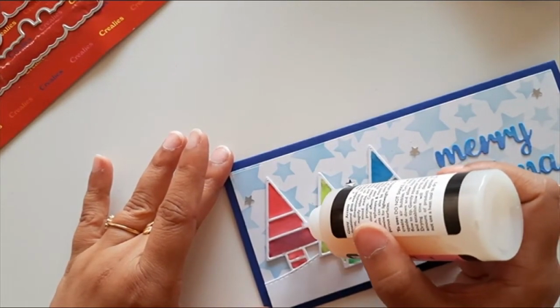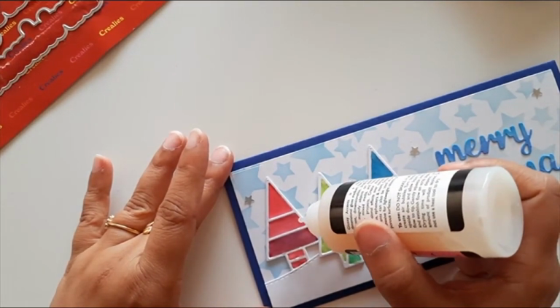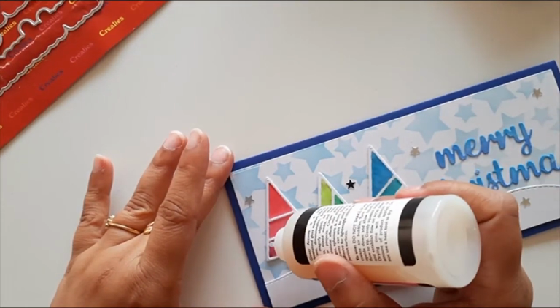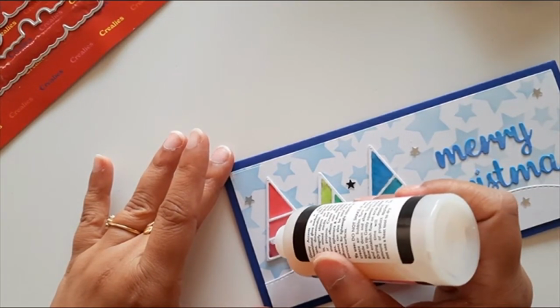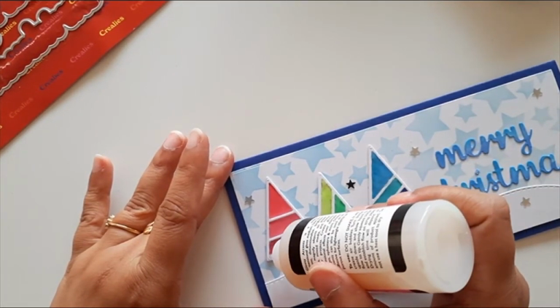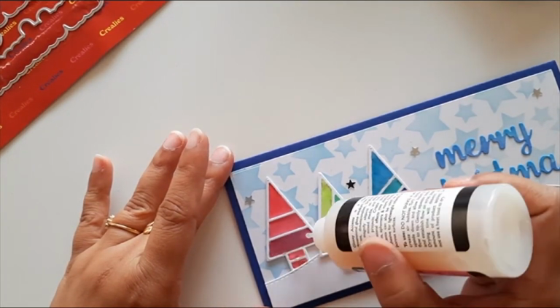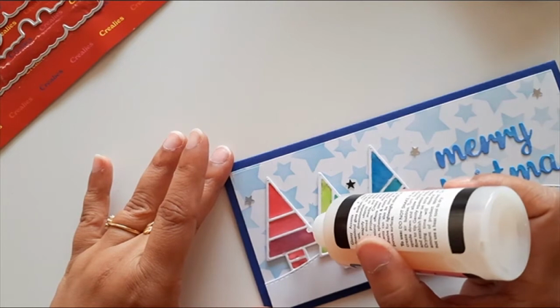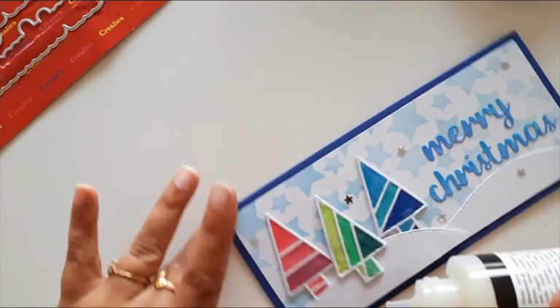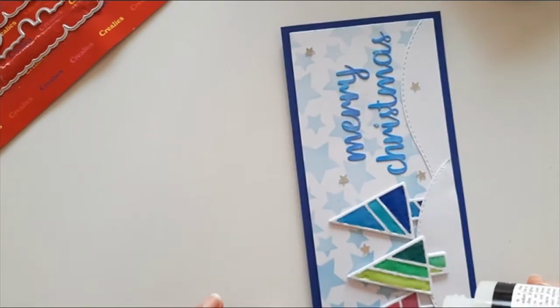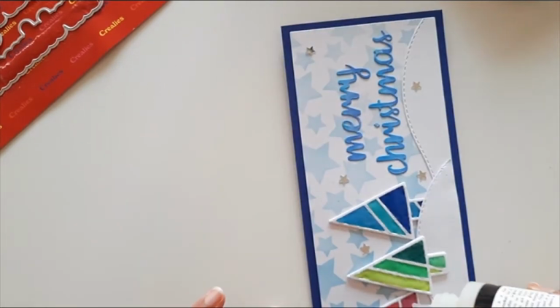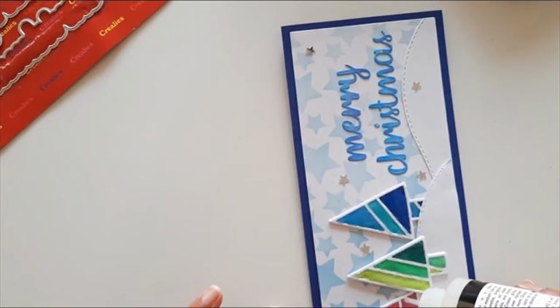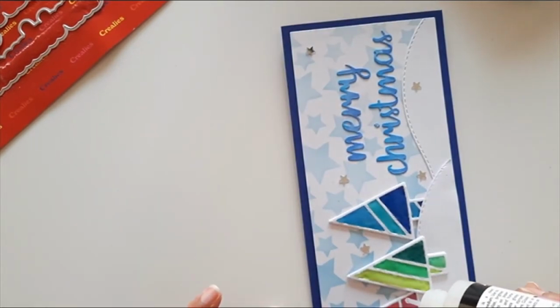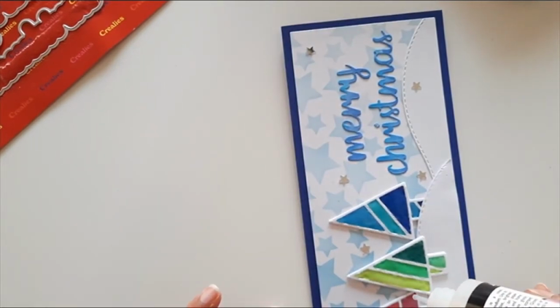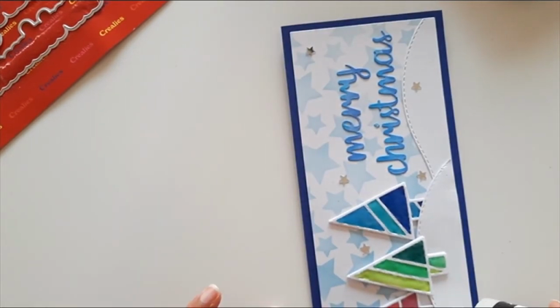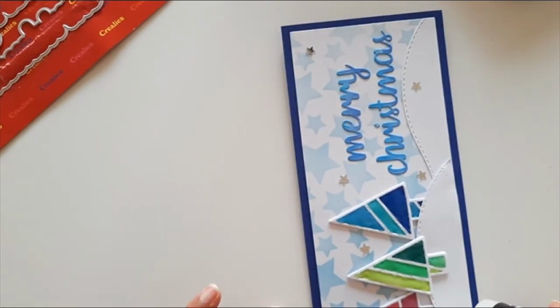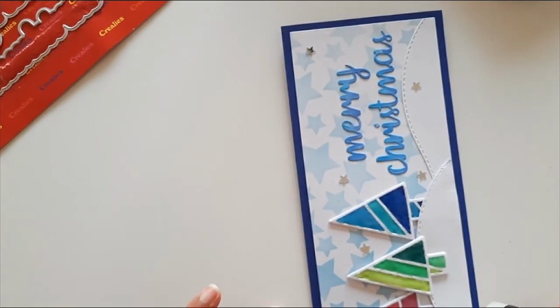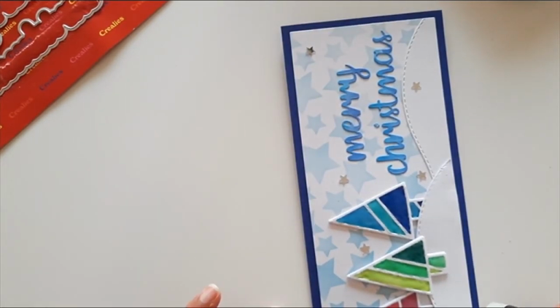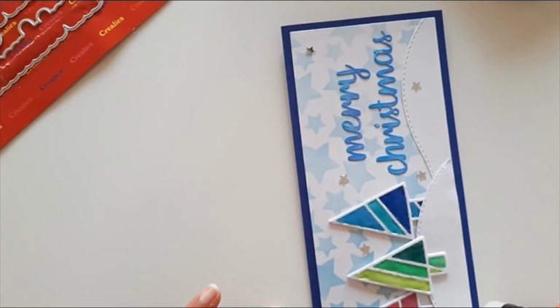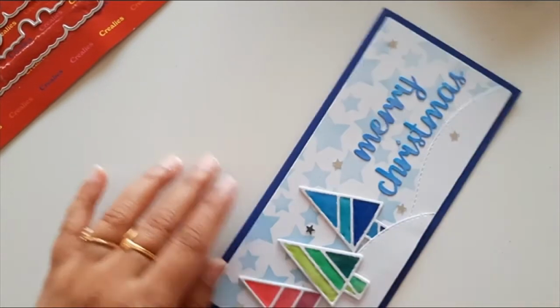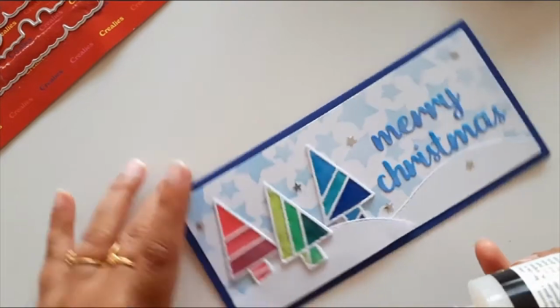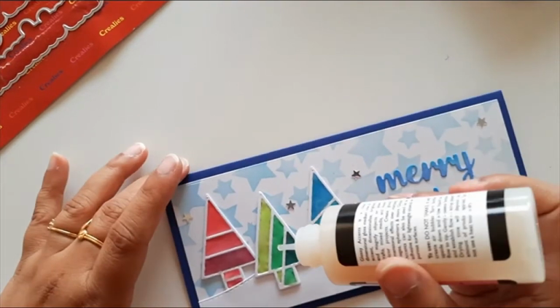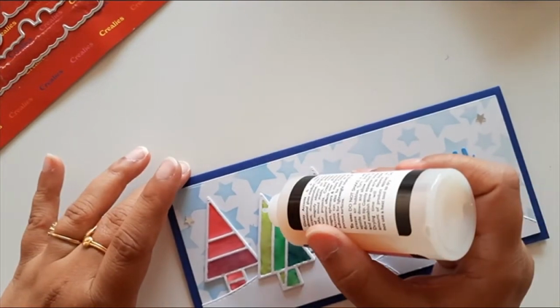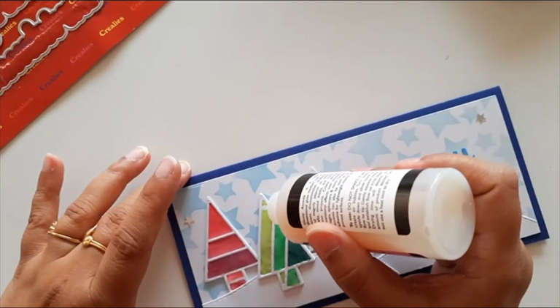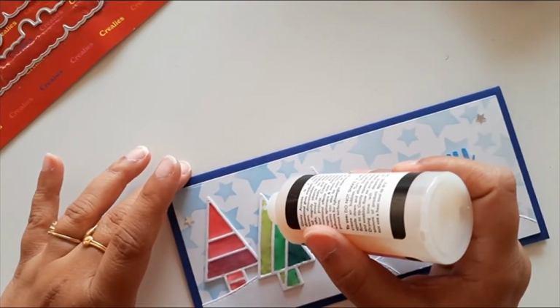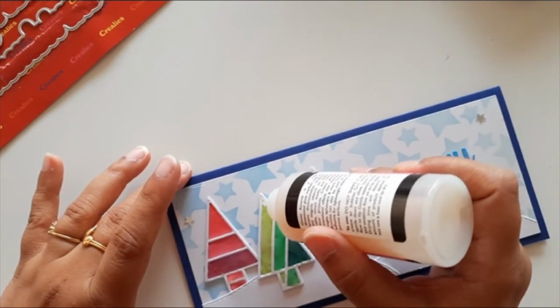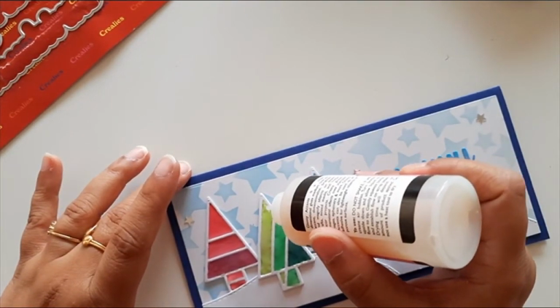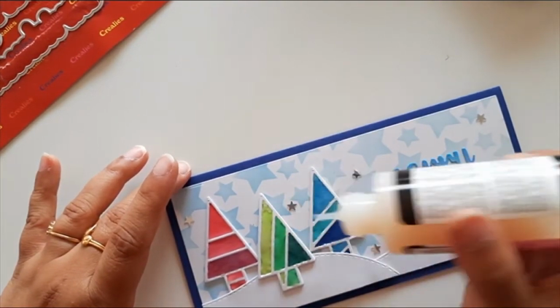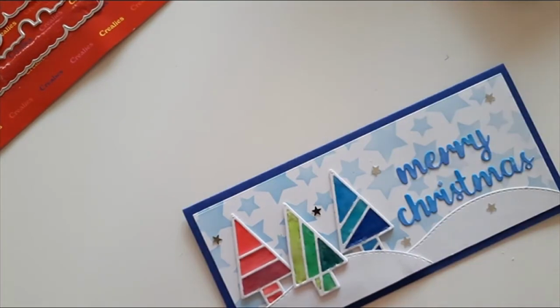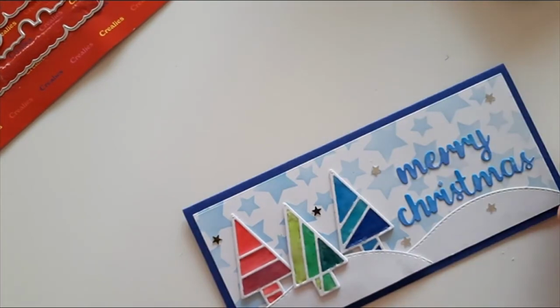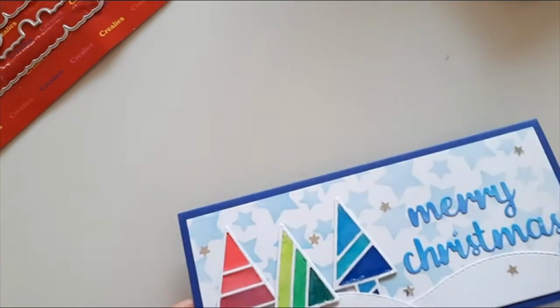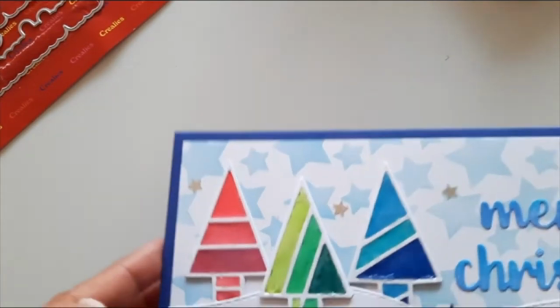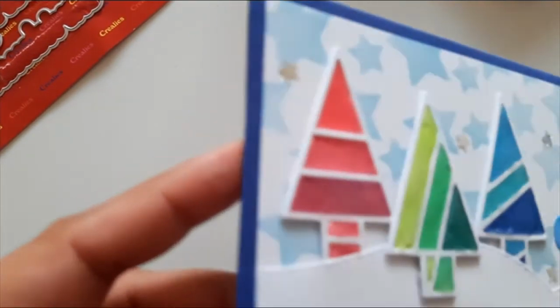I really like the look of these trees once the glossy accents dried — it was really giving a fake stained glass look. You can also use this technique to make Christmas tree ornaments to decorate your tree. It was really fun to make this card and put this video together.